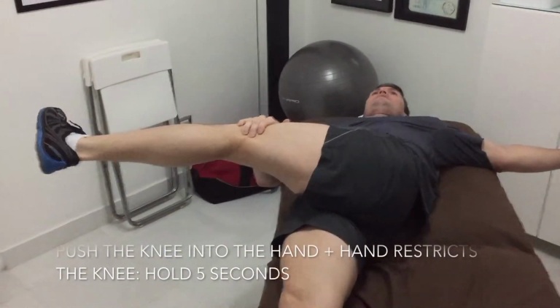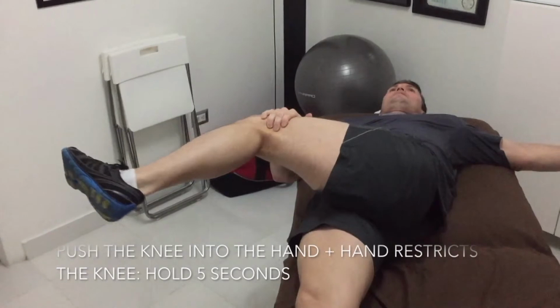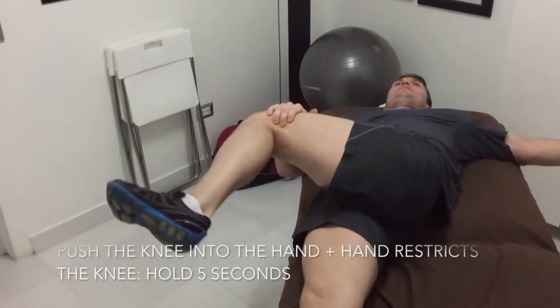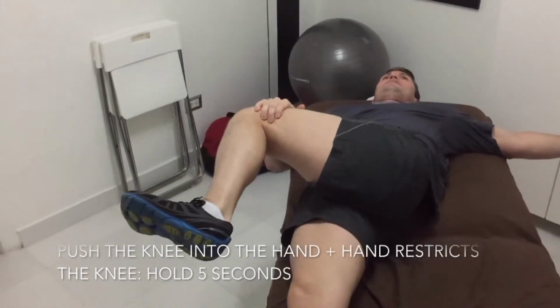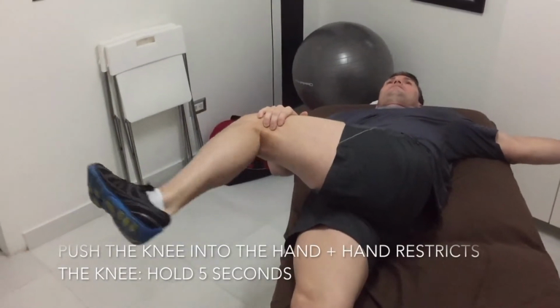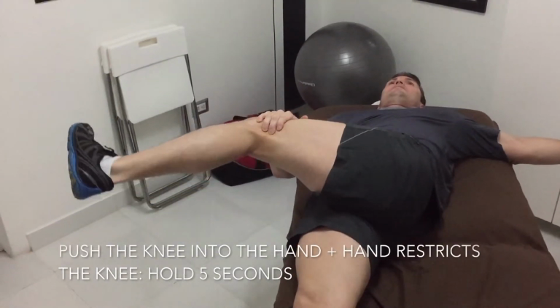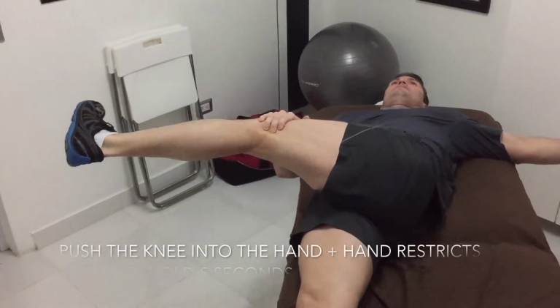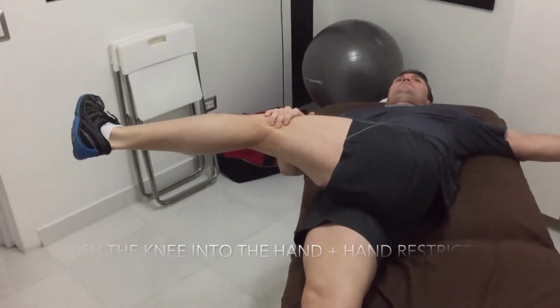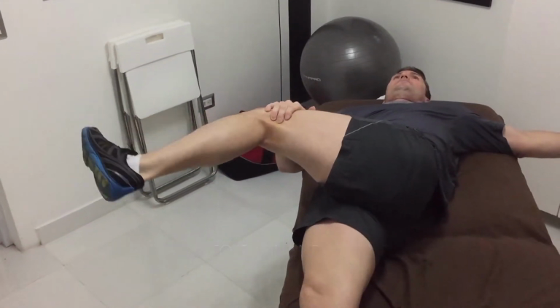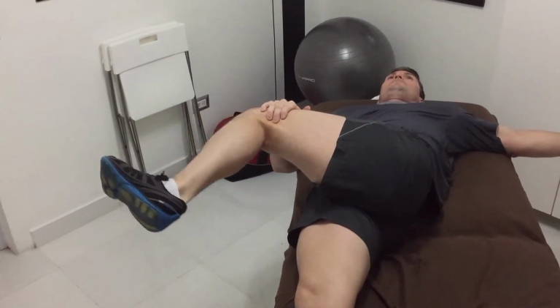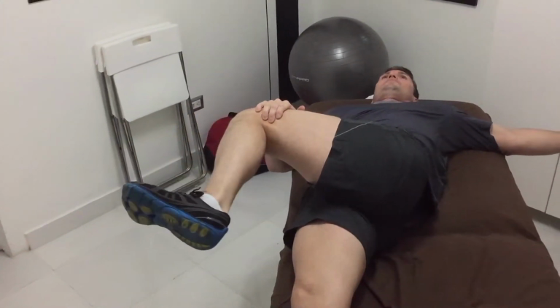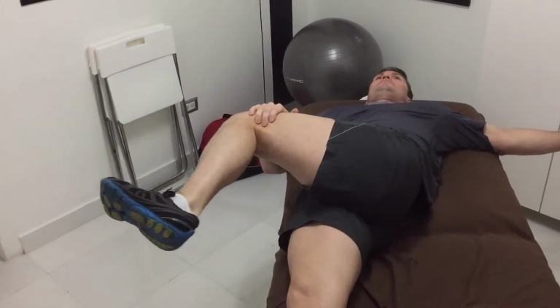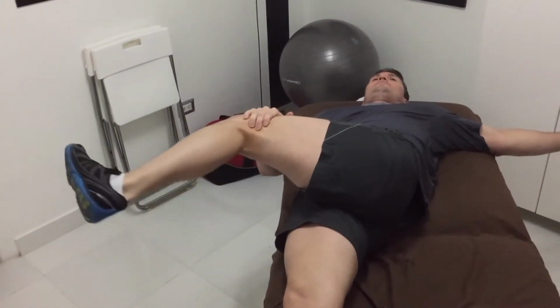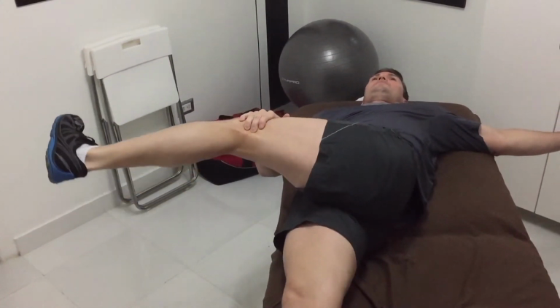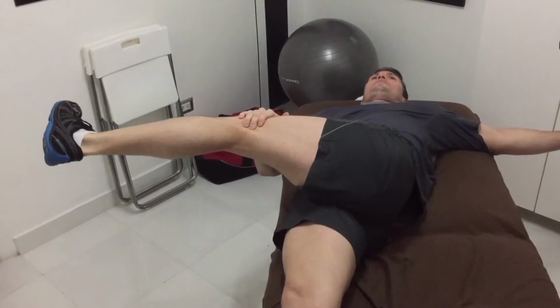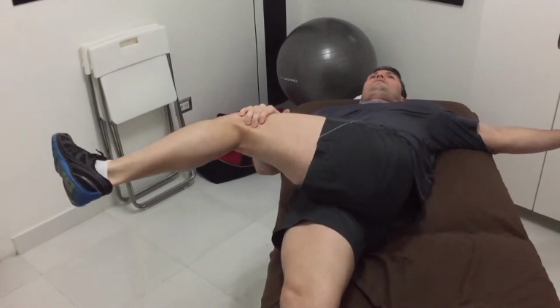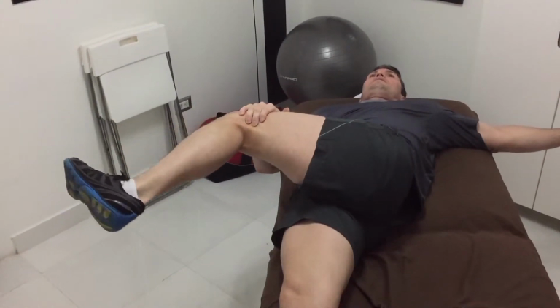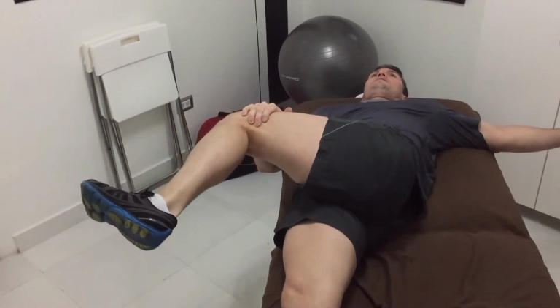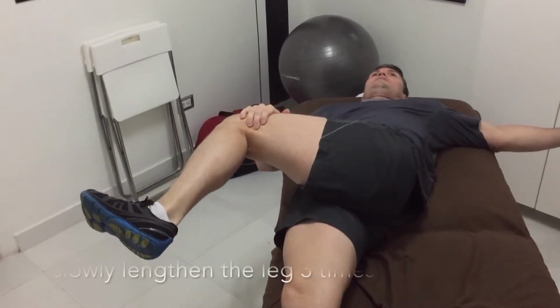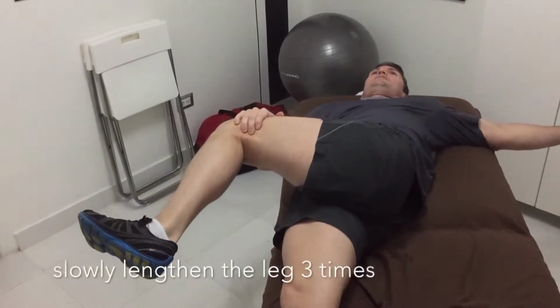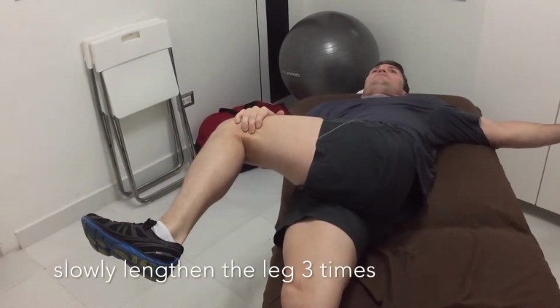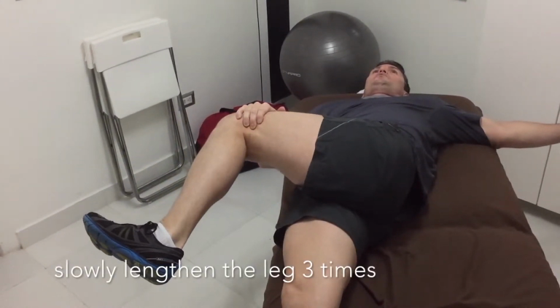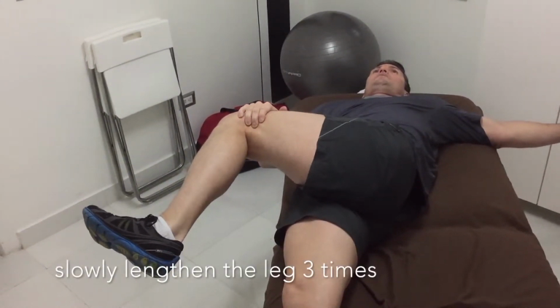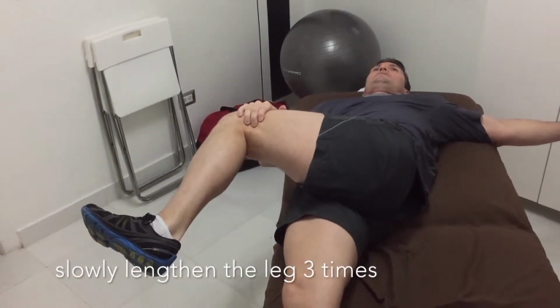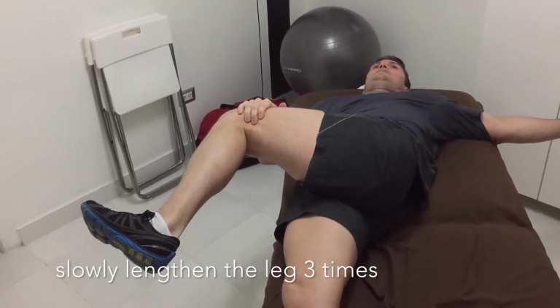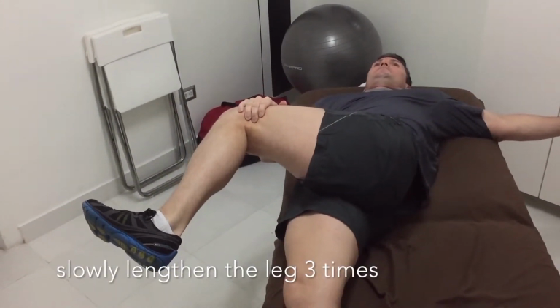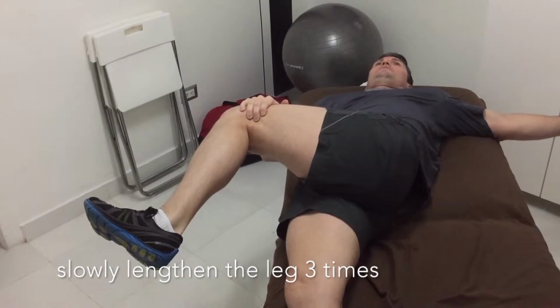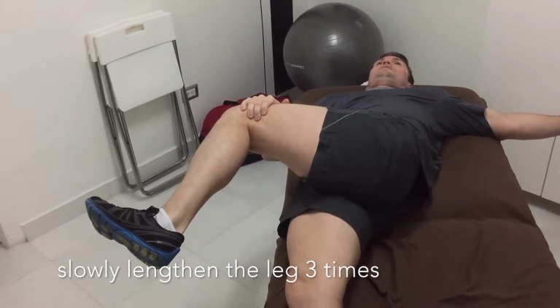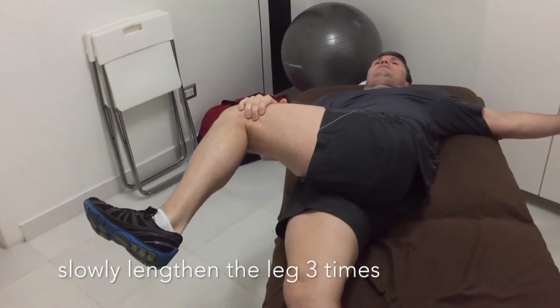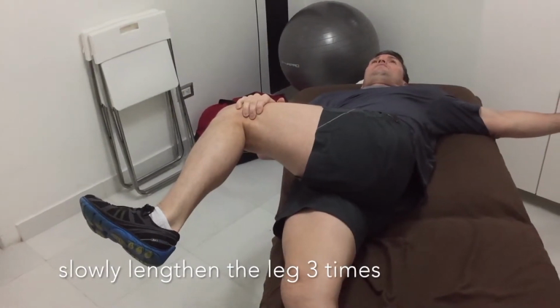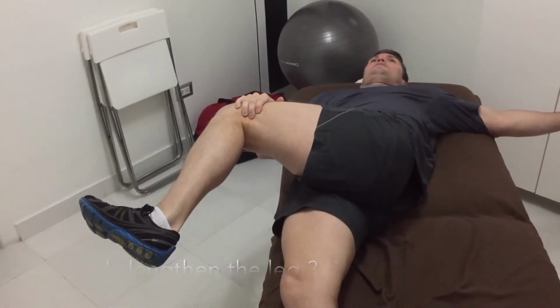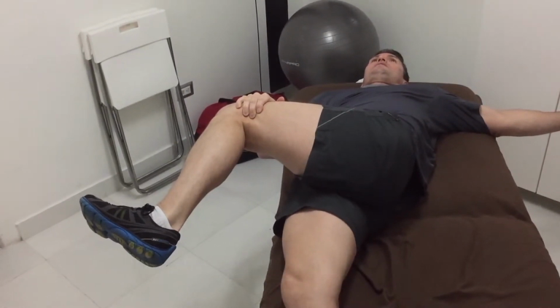A nice good contralateral stretch. Now we're pushing the knee up into the hand without allowing the knee to move, and then dropping that knee and kicking out the leg three times, nice and slow.